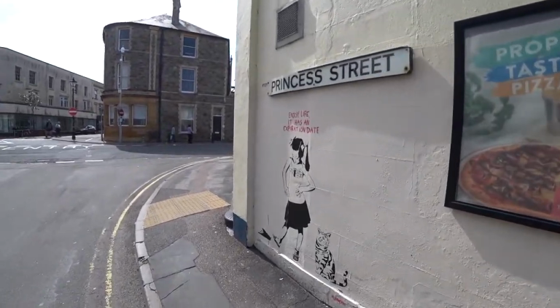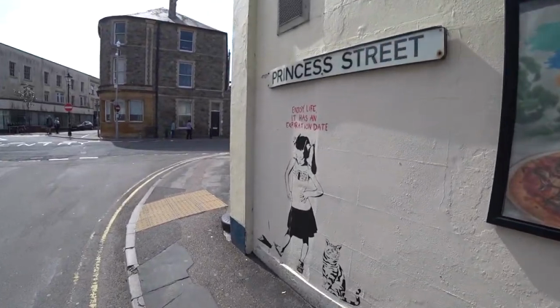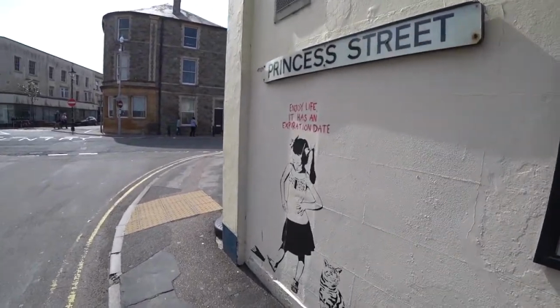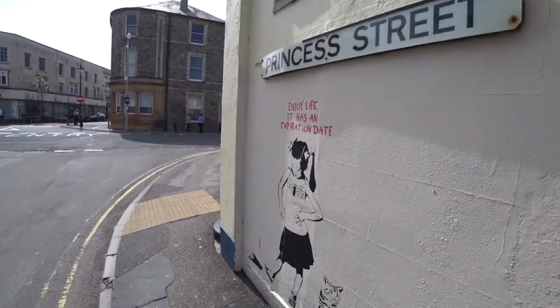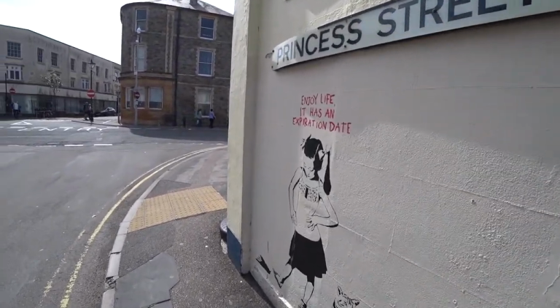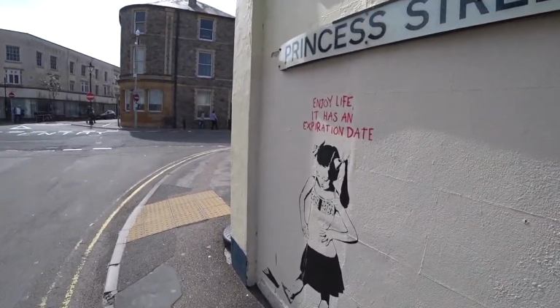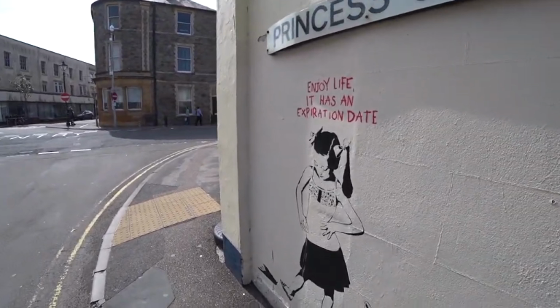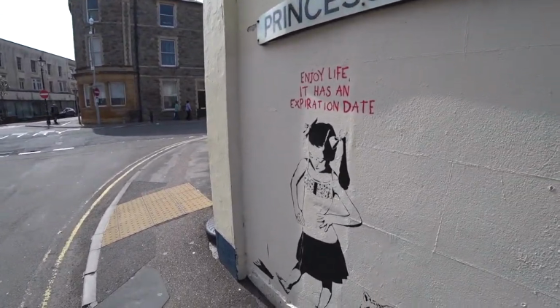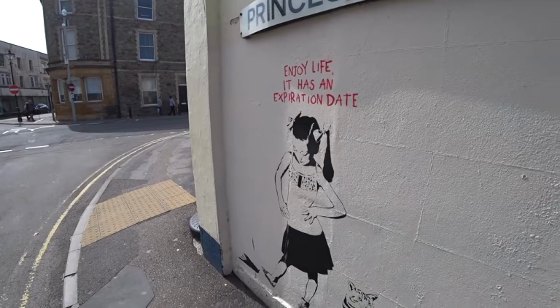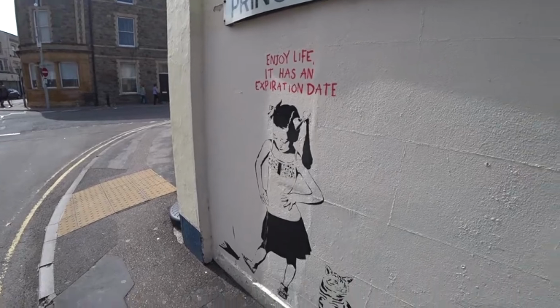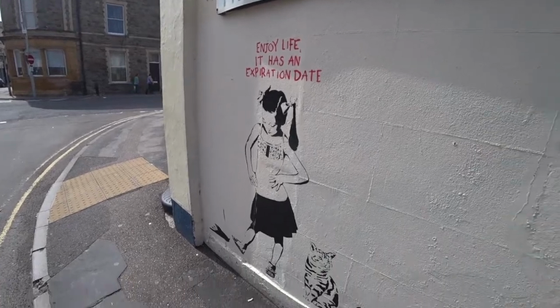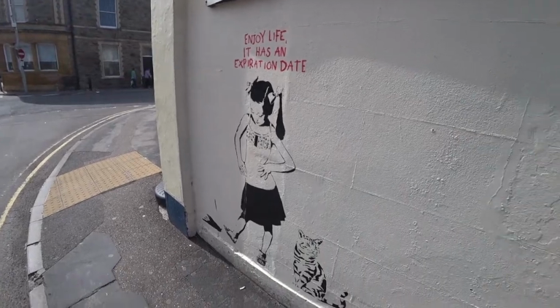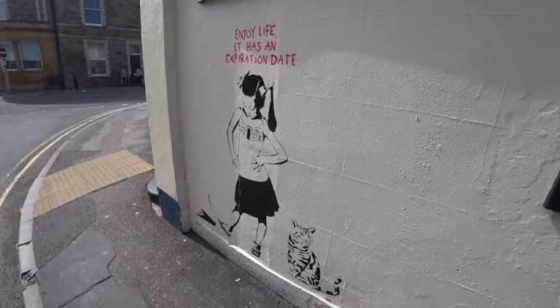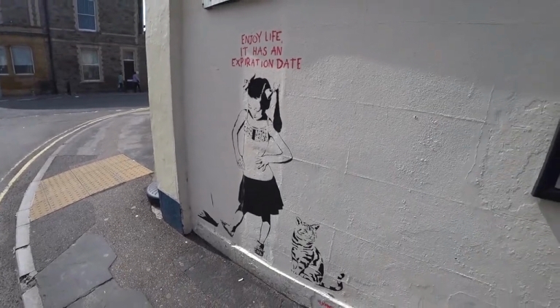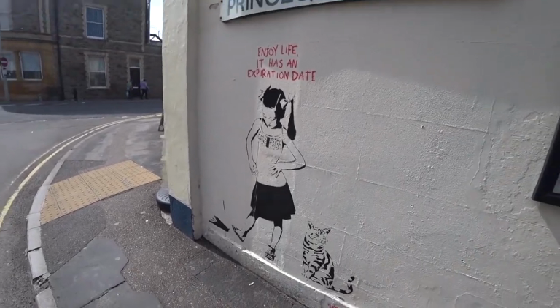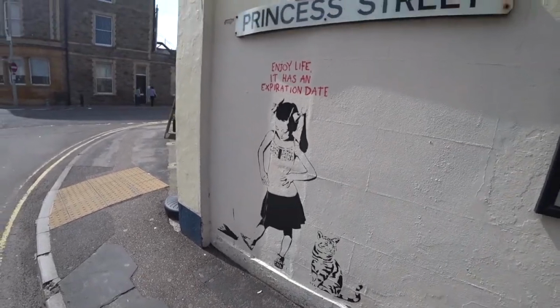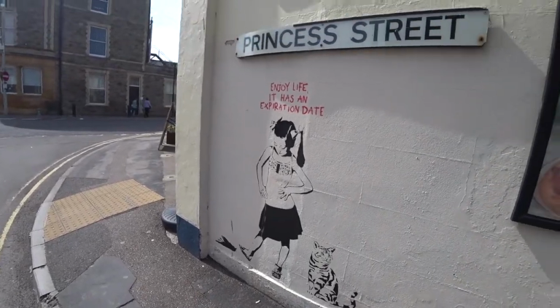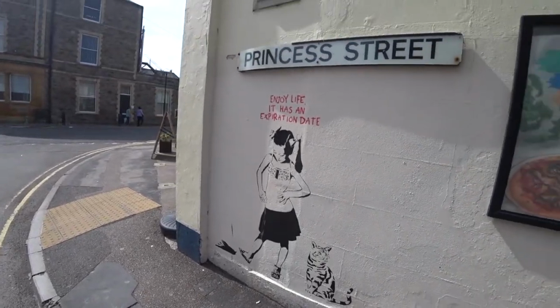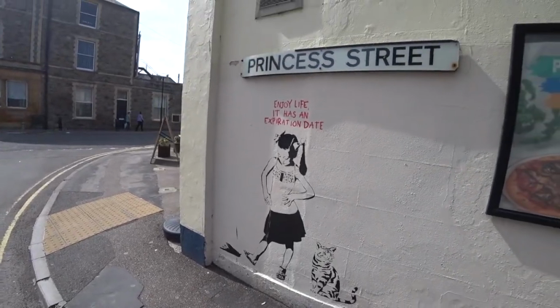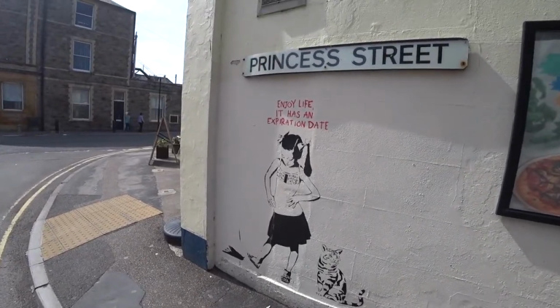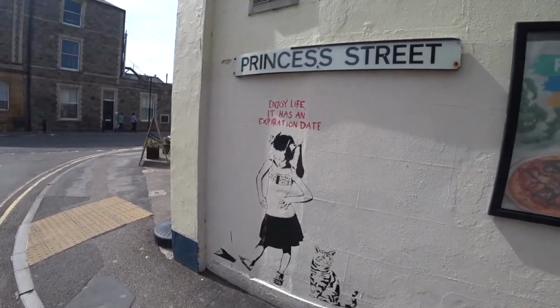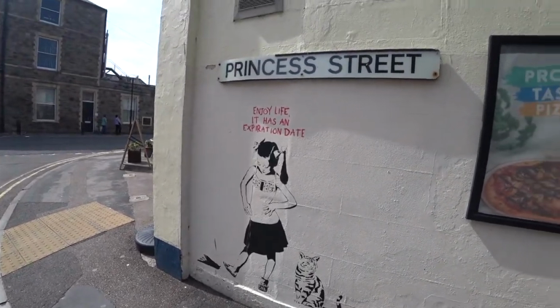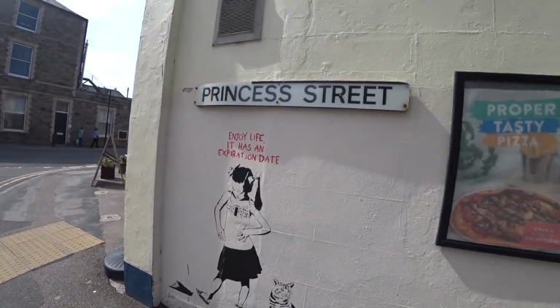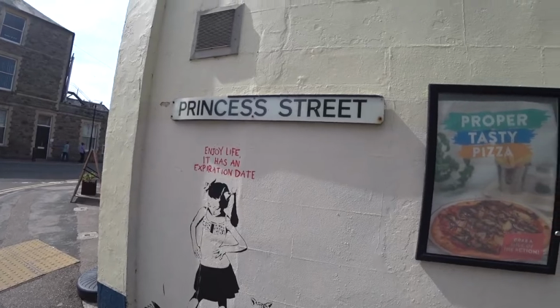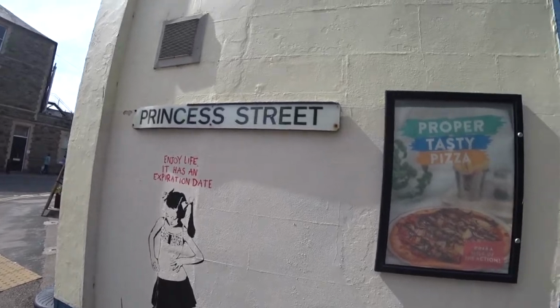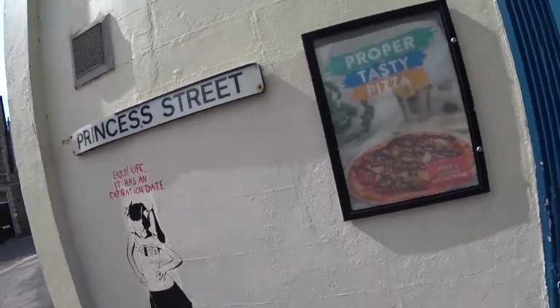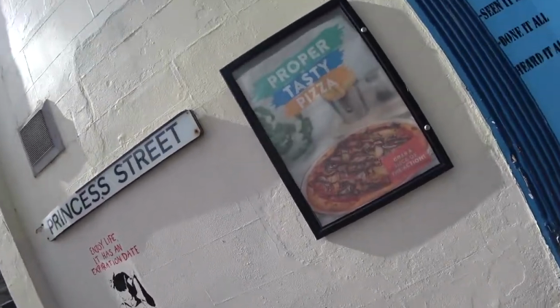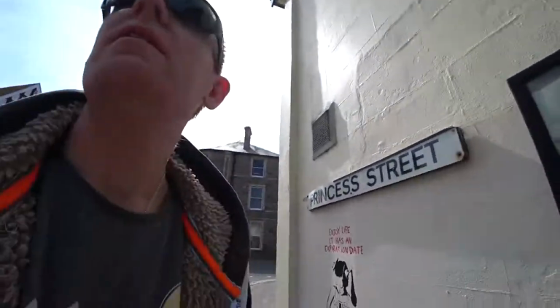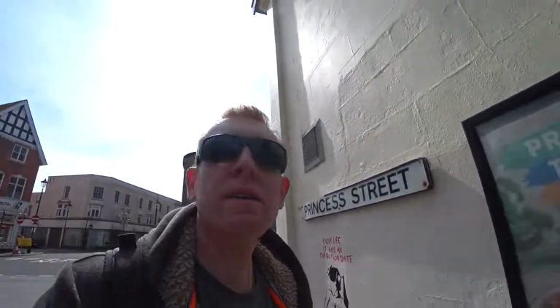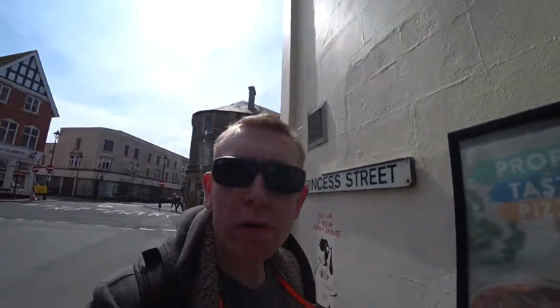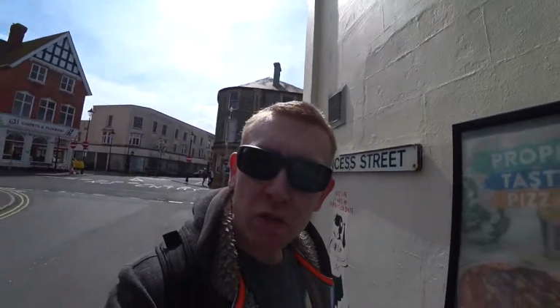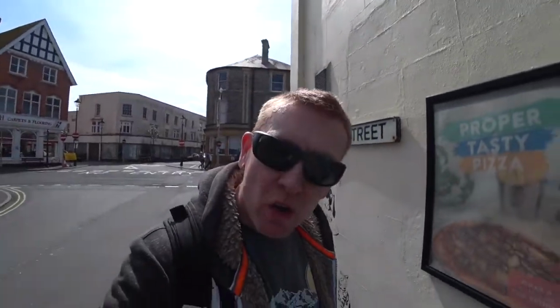Enjoy life — it has an expiration date. Princess Street. Nice little Princess Street tour.